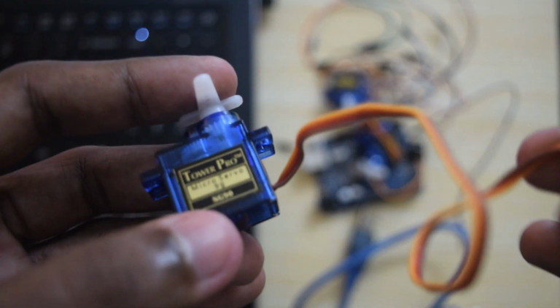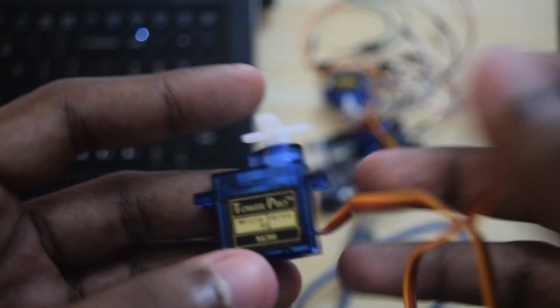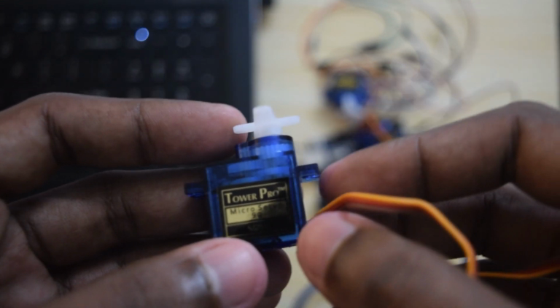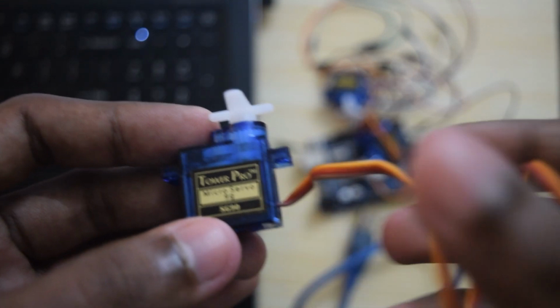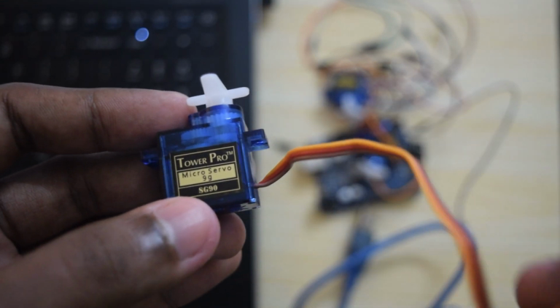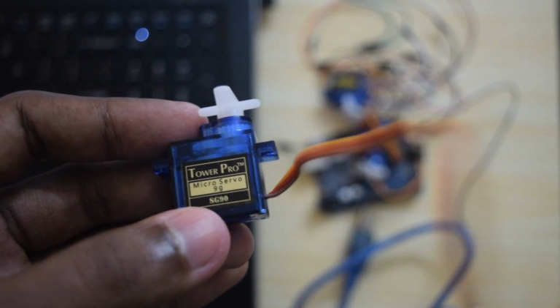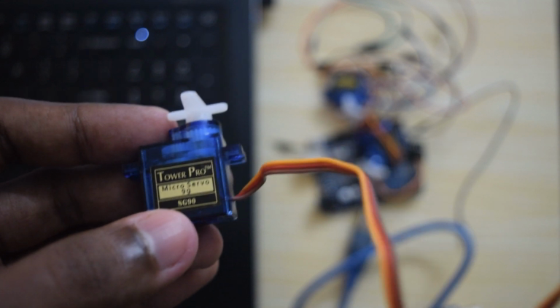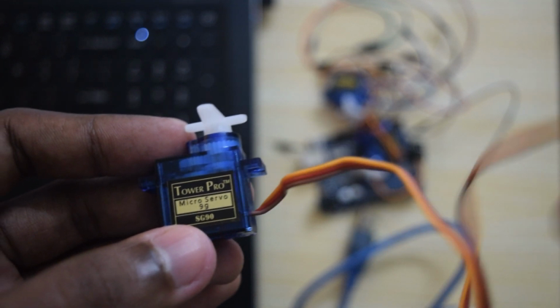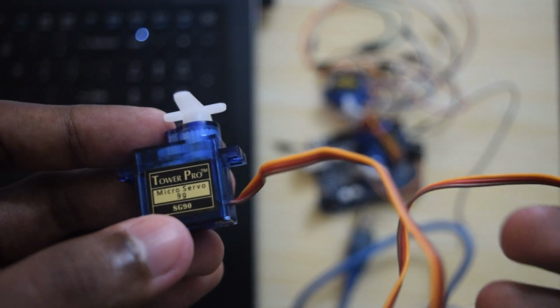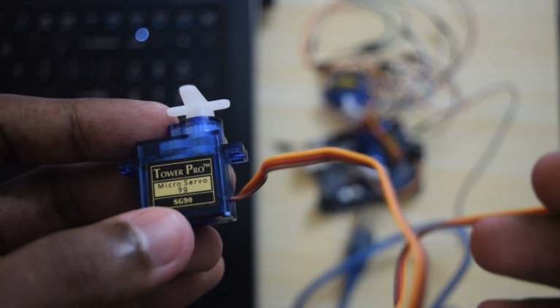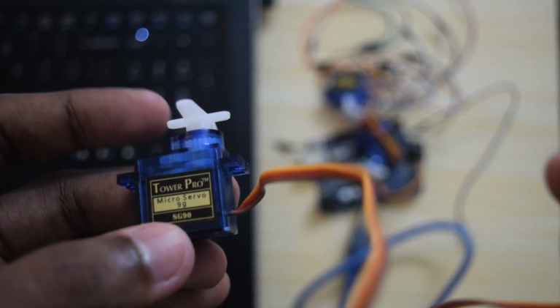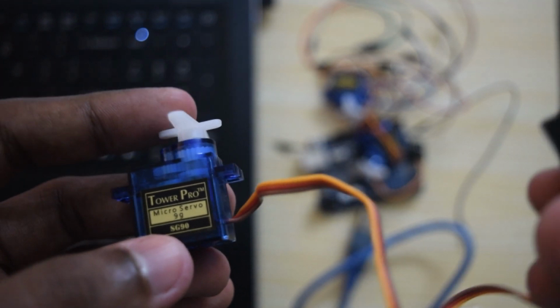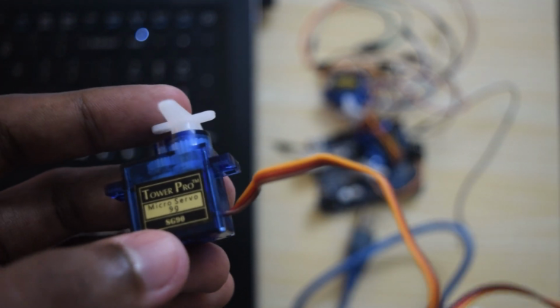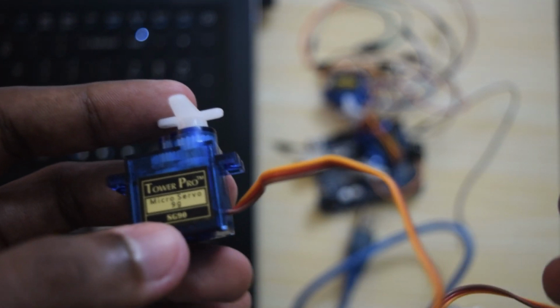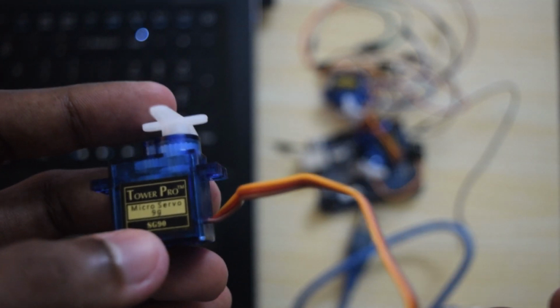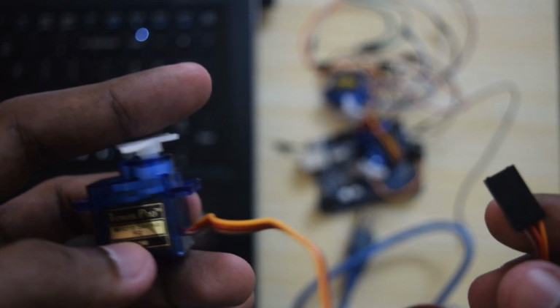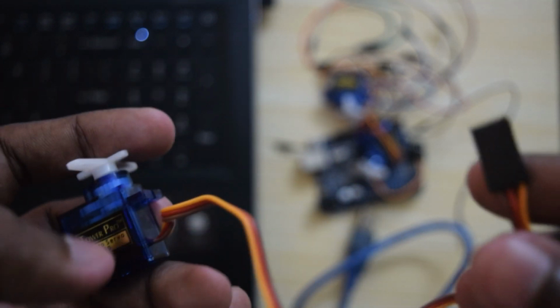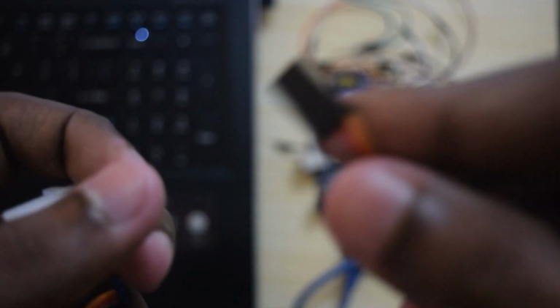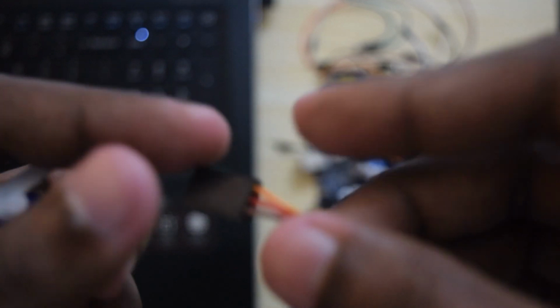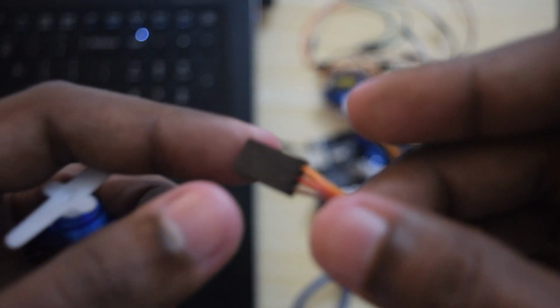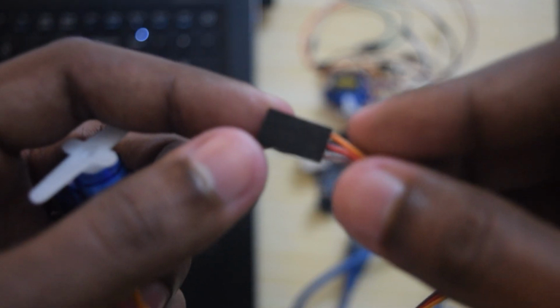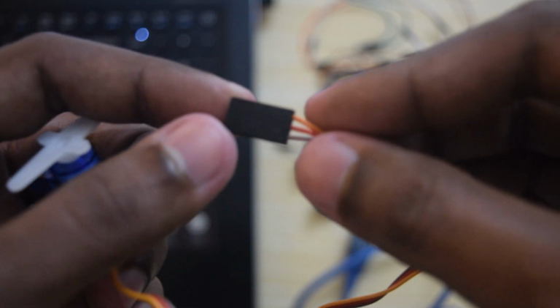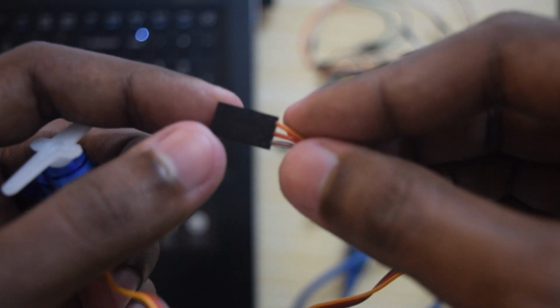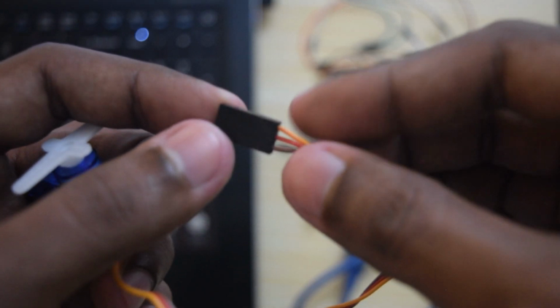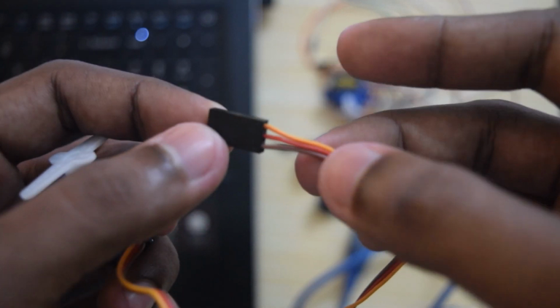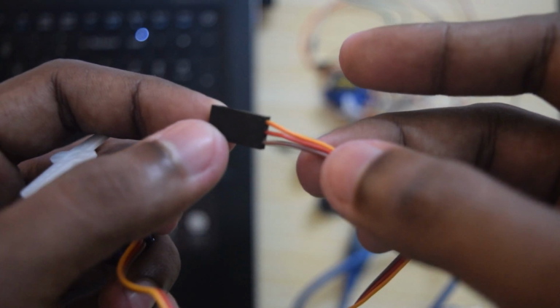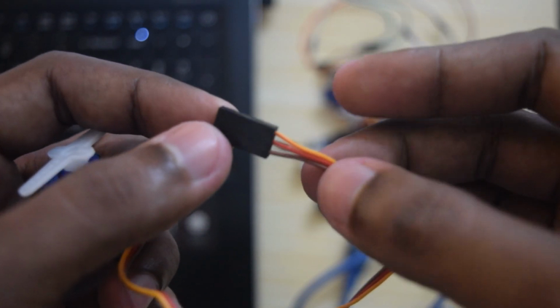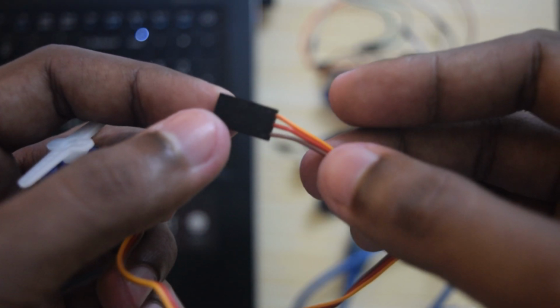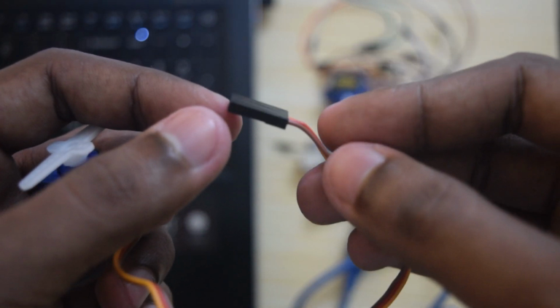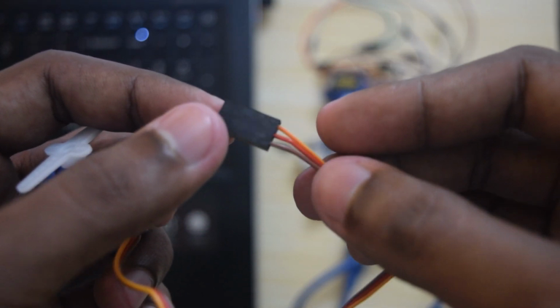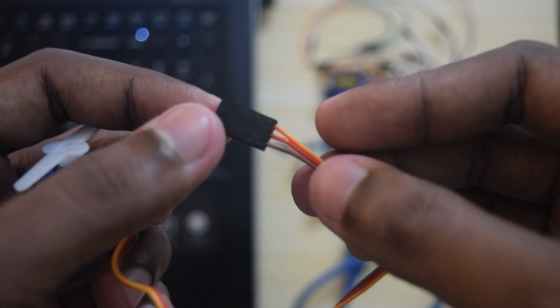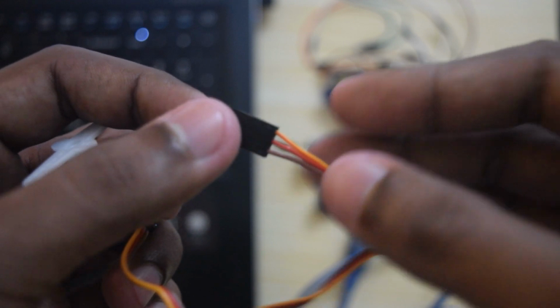All servo motors have 3 wires represented in 3 colours. The black is ground, red is VCC, and yellow, orange, or white — which will be different in different servo motors — is the signal wire. You can send PWM signals through these wires to command the servo.